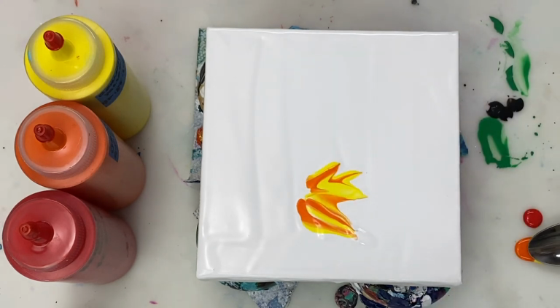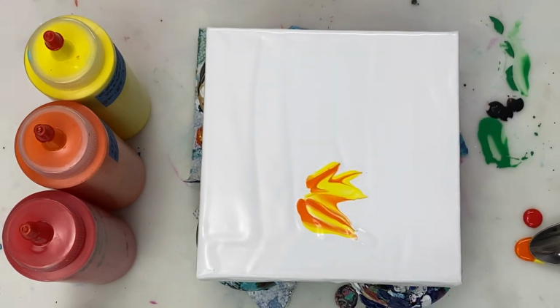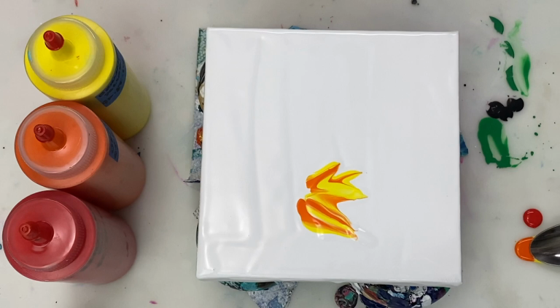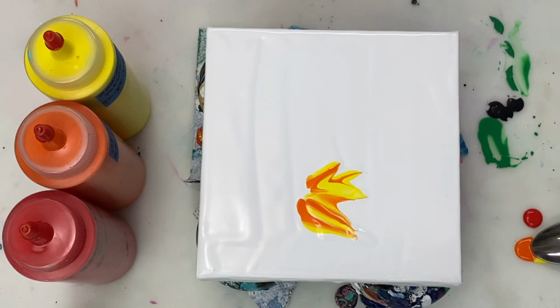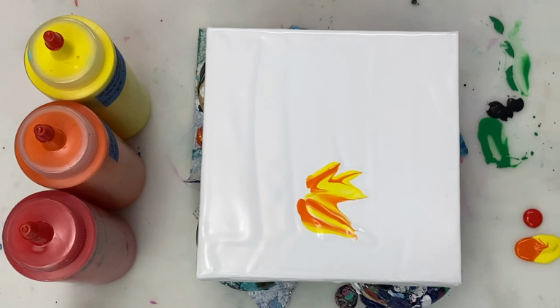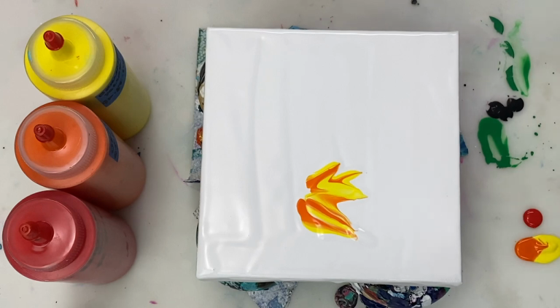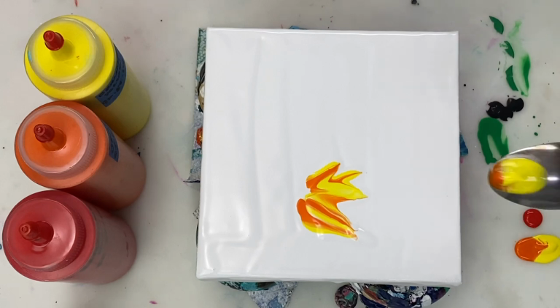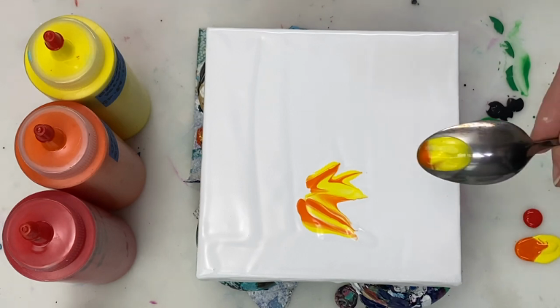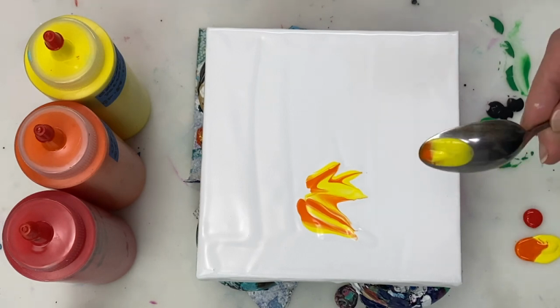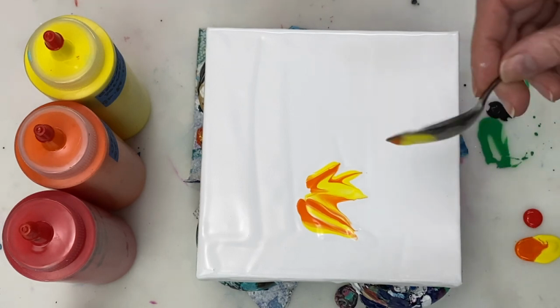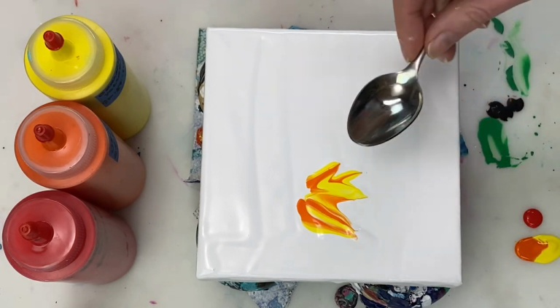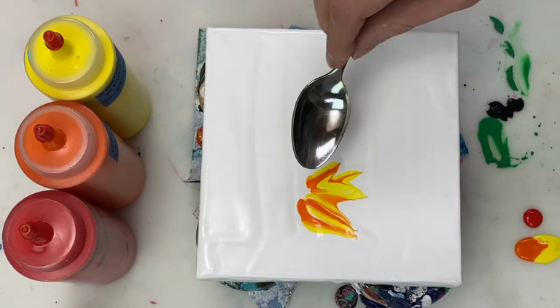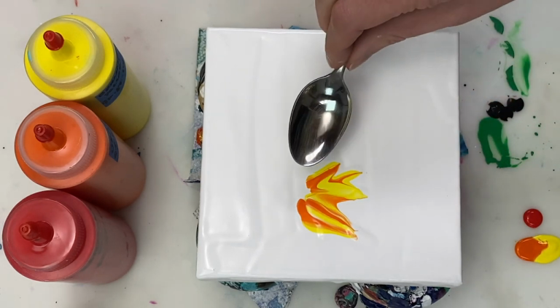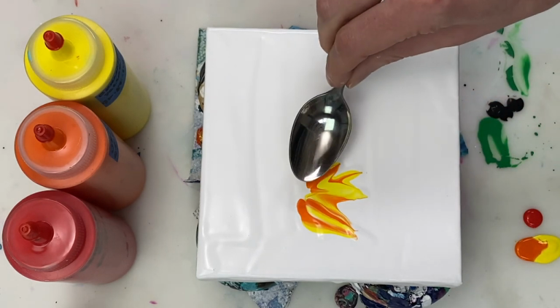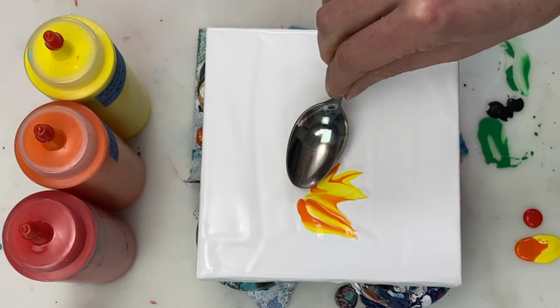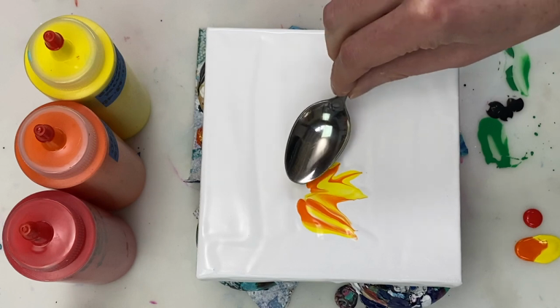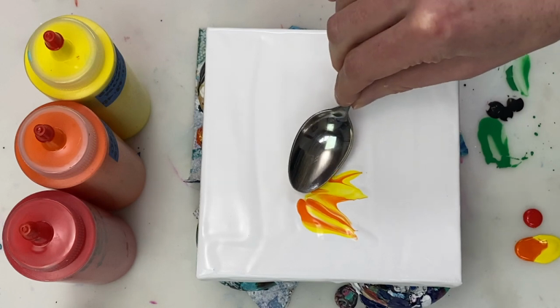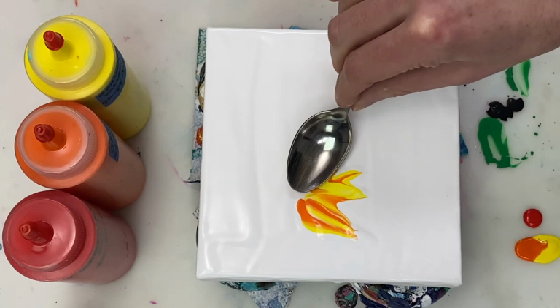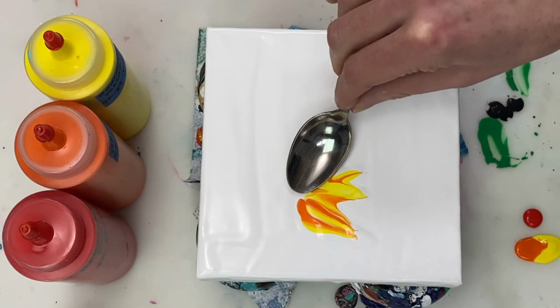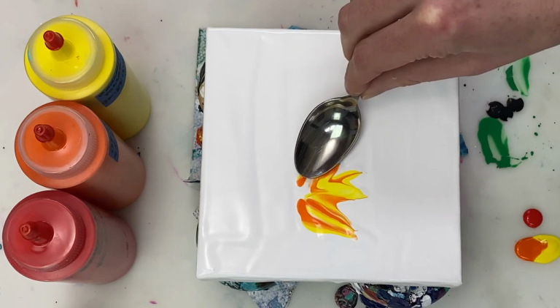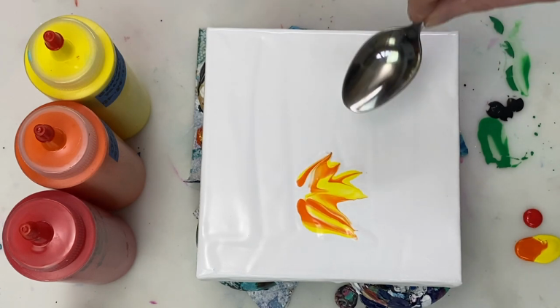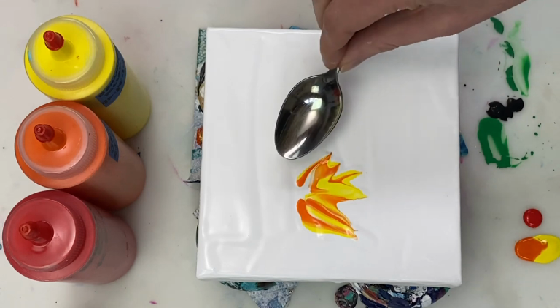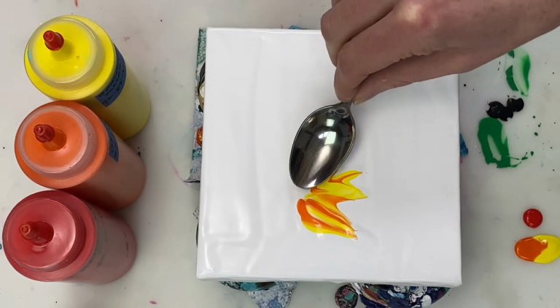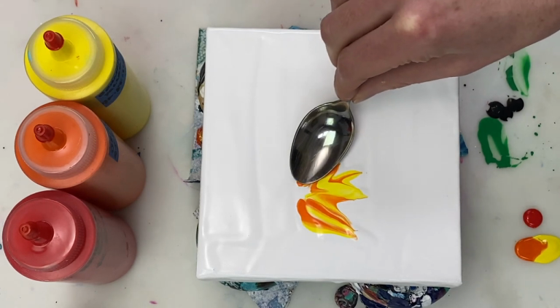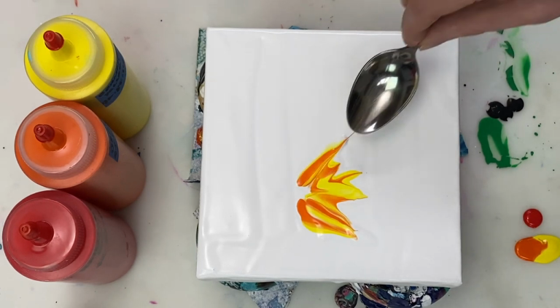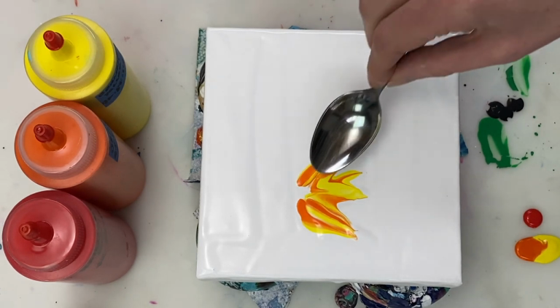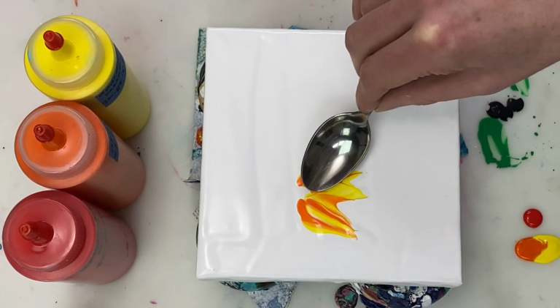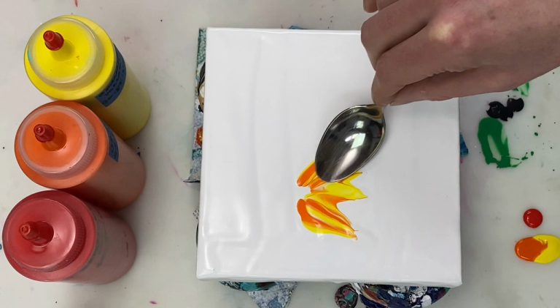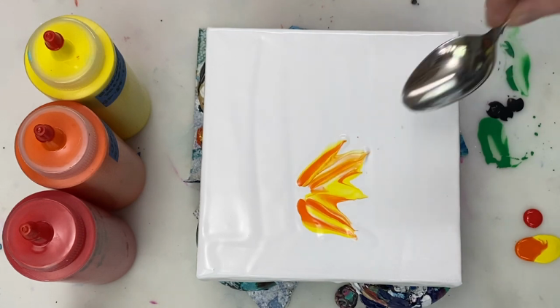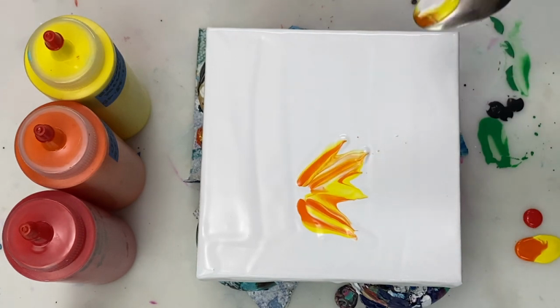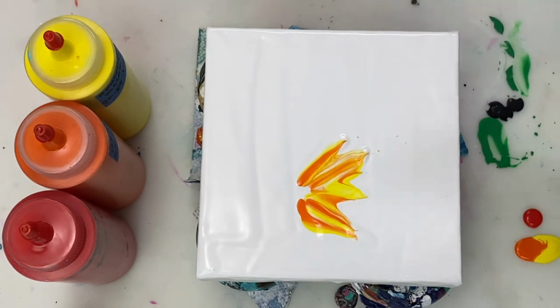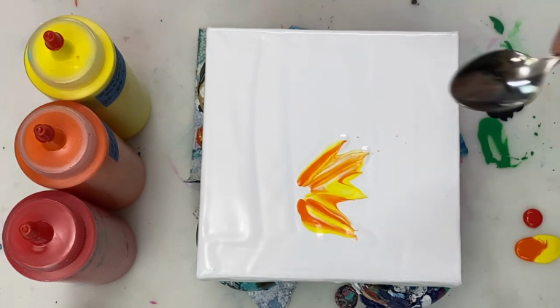To create the petal, I'm dragging the teaspoon along, and then as I'm about to lift it up off the canvas, I tilt the teaspoon so that the tip of the teaspoon comes off the canvas last. I'm not sure that makes sense.